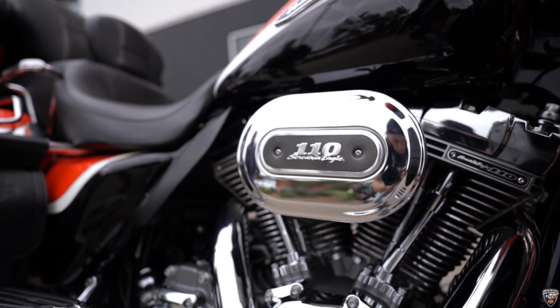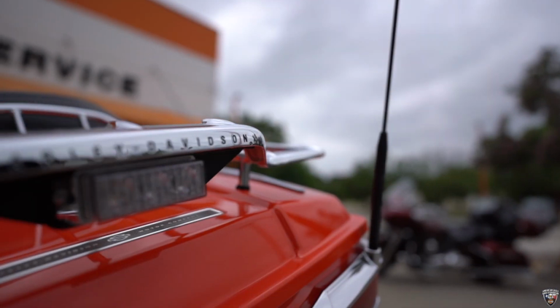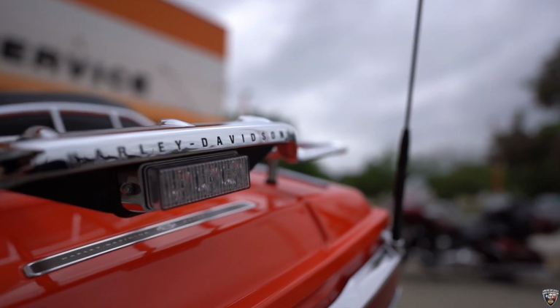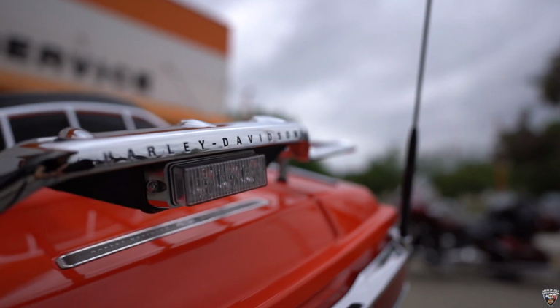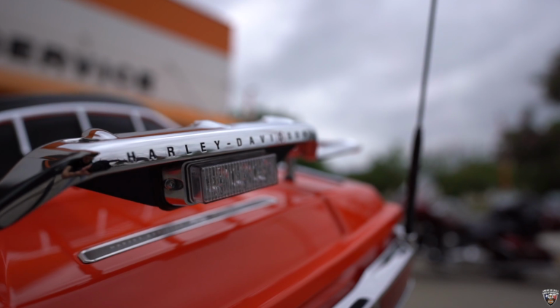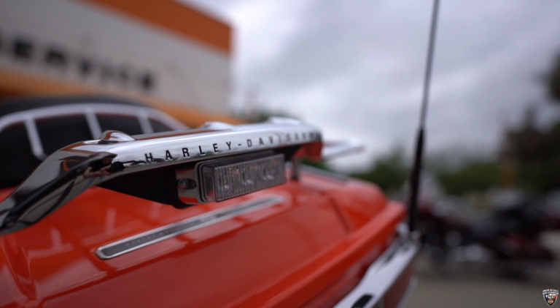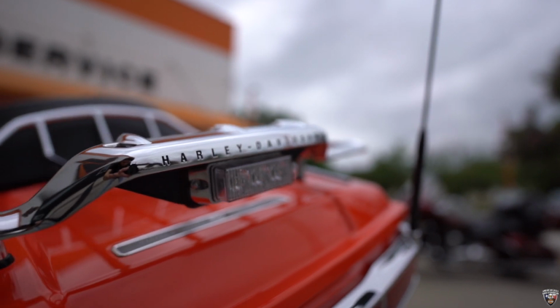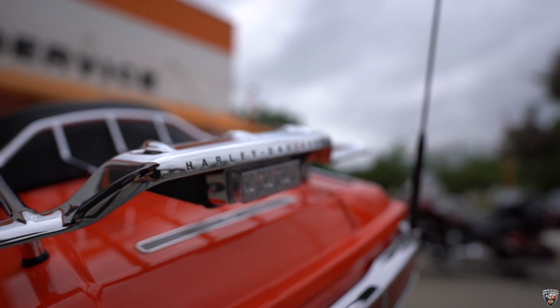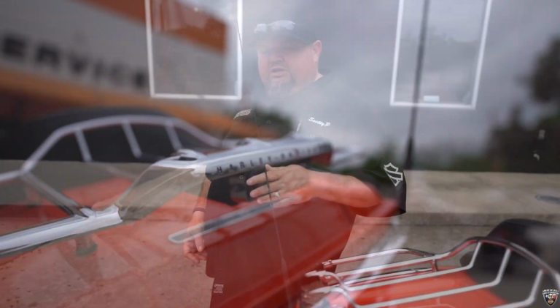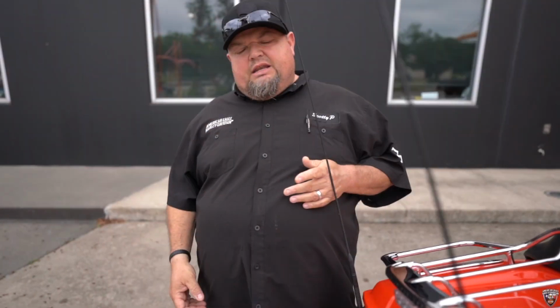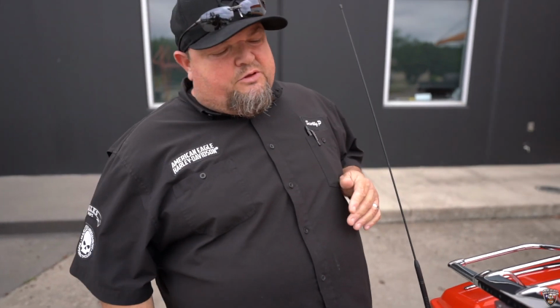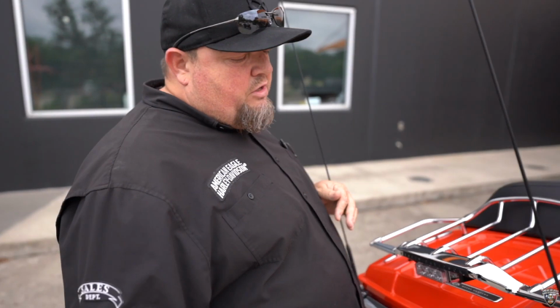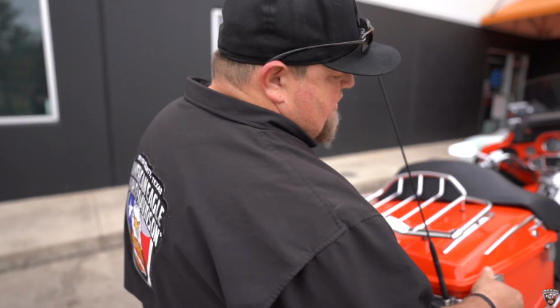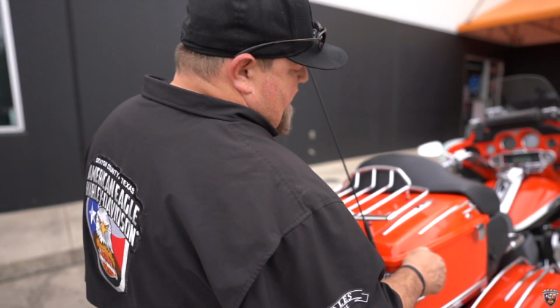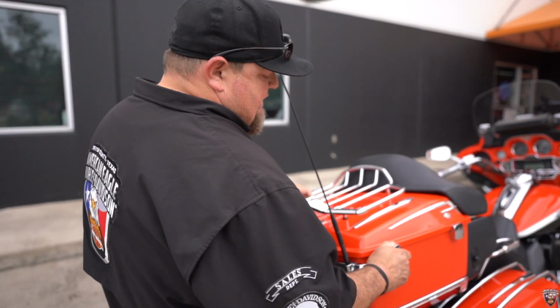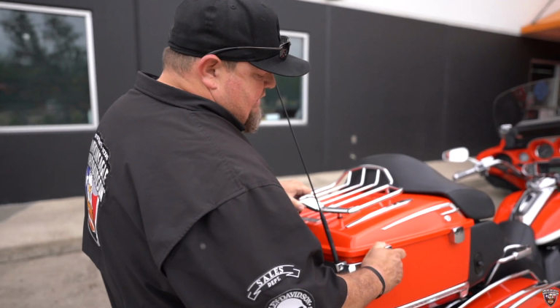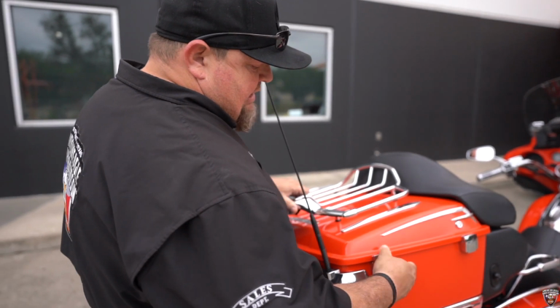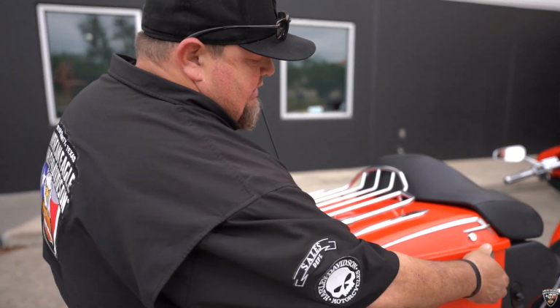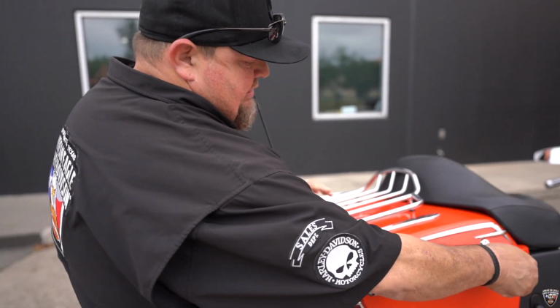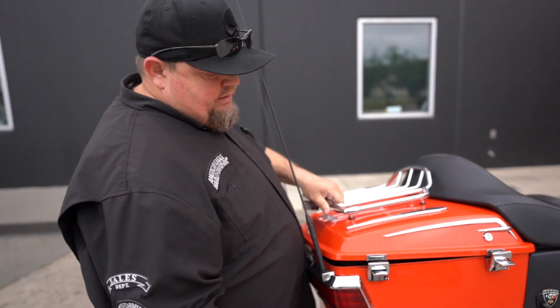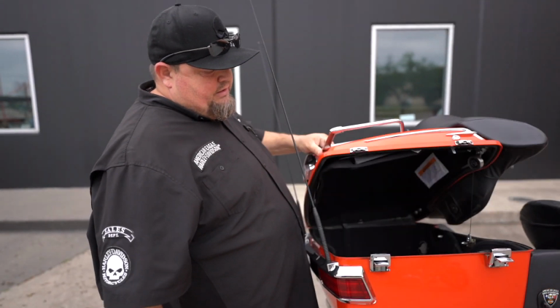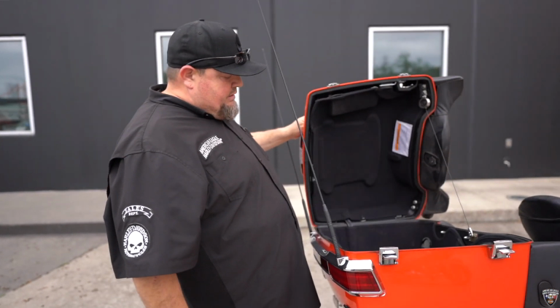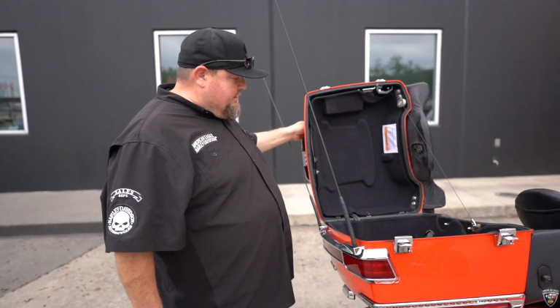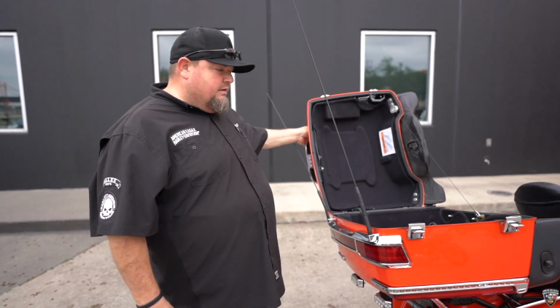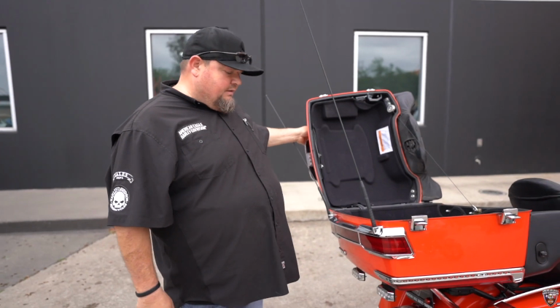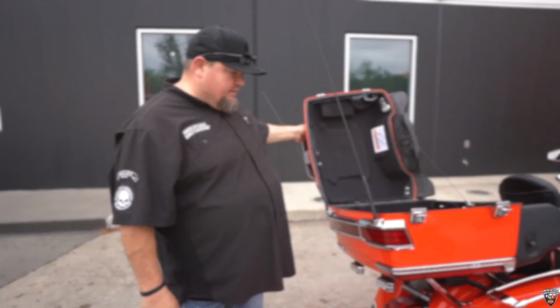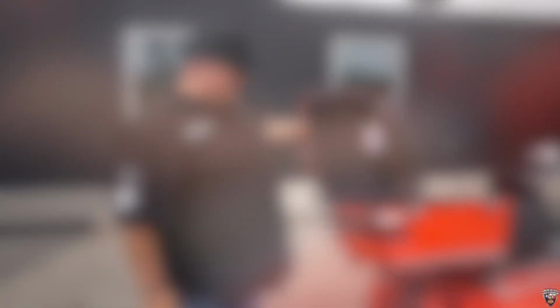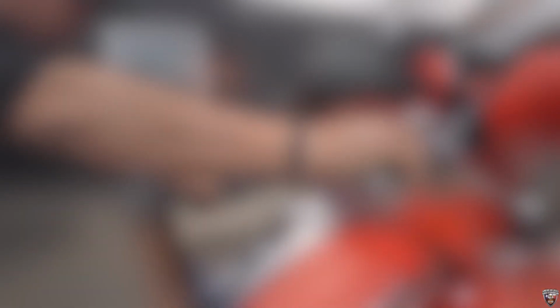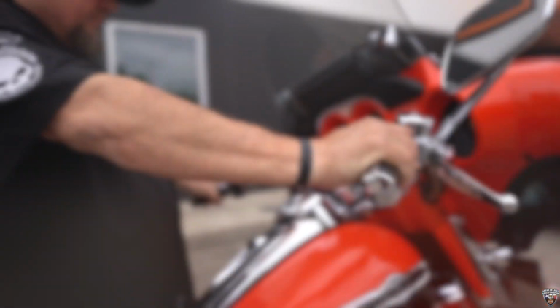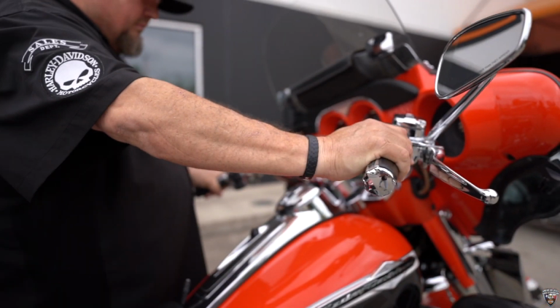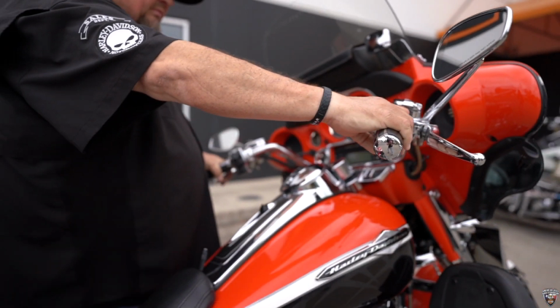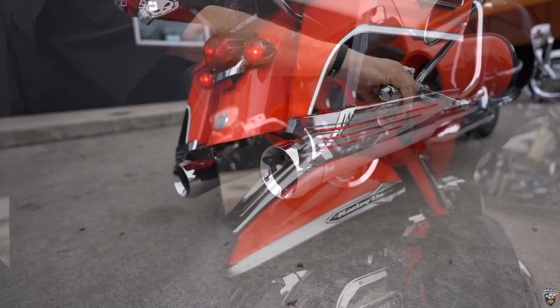This bike also features the Tour Pack on the back, which is big enough to where you can put two full-faced helmets in the back. There's a Kiriyakin exhaust system on it as well.